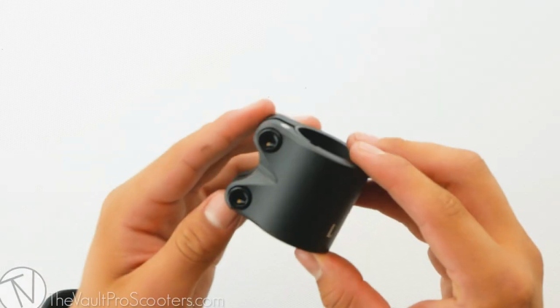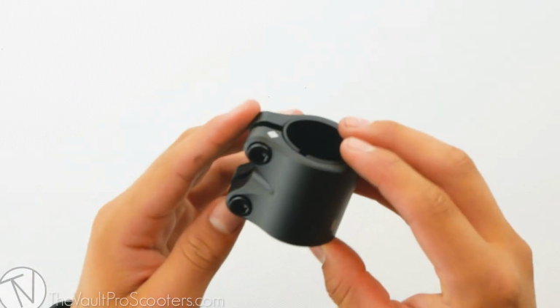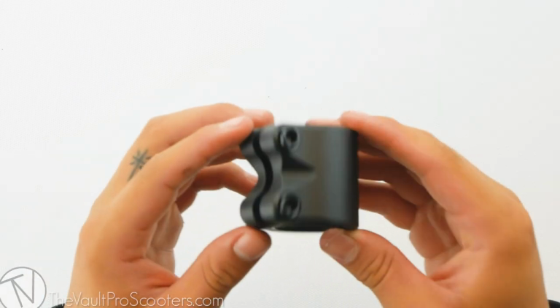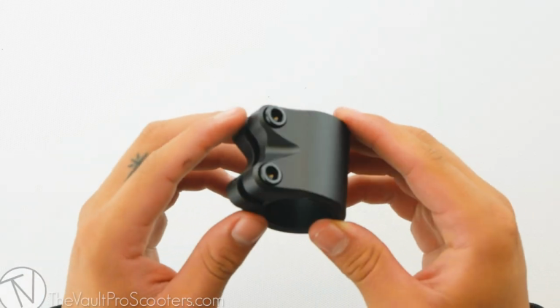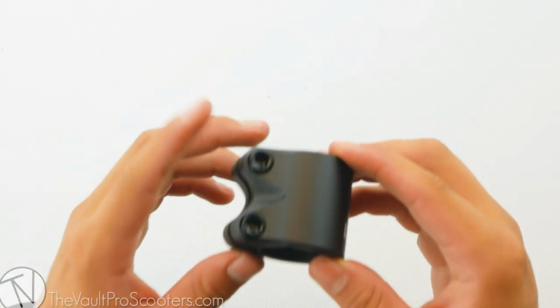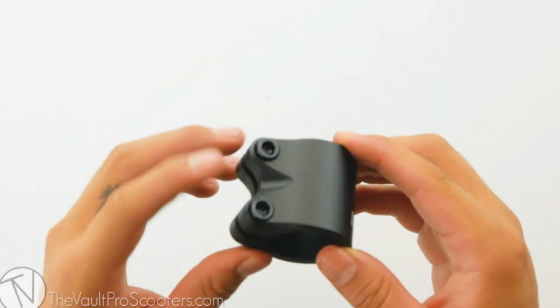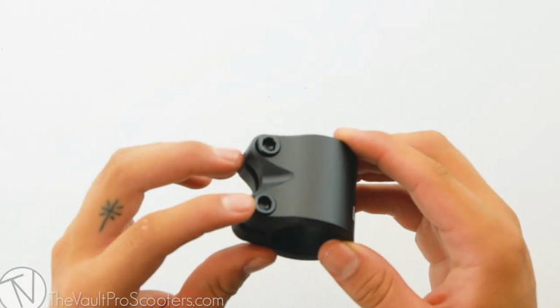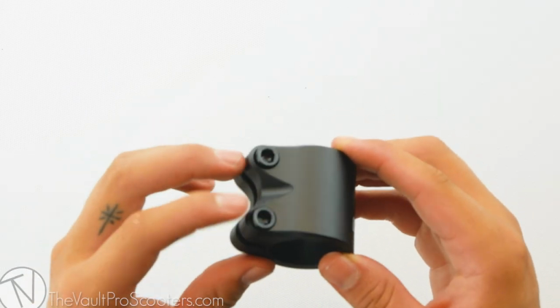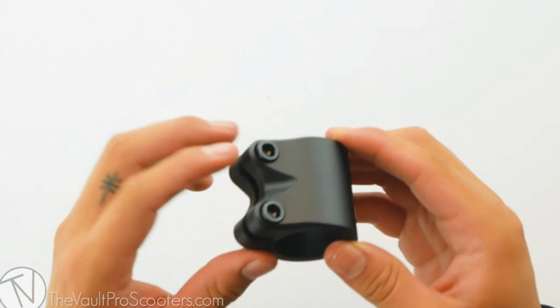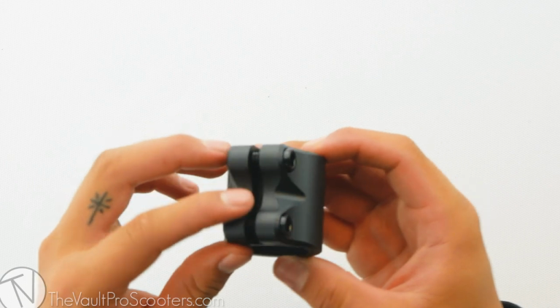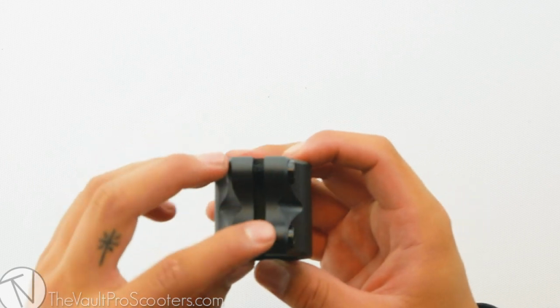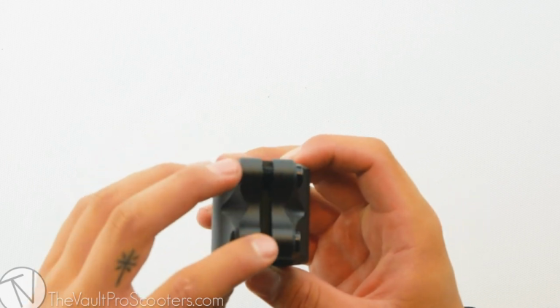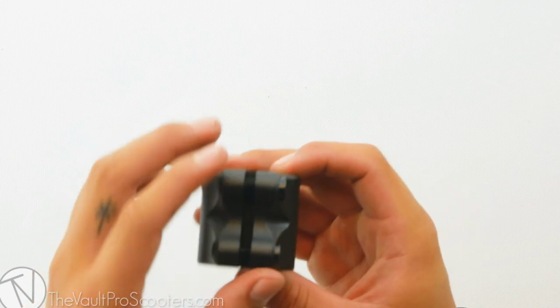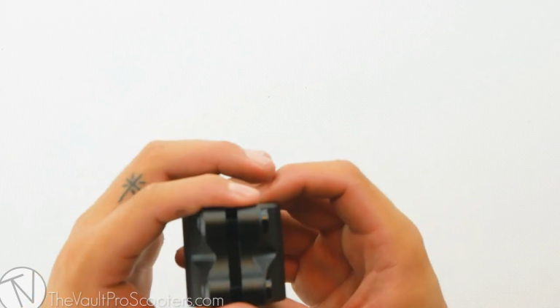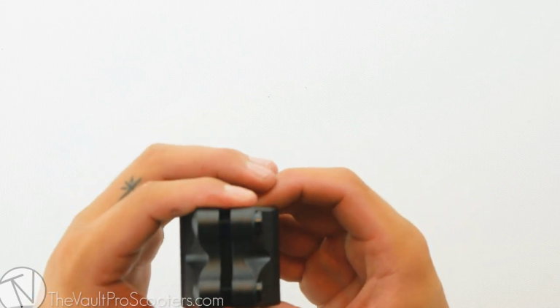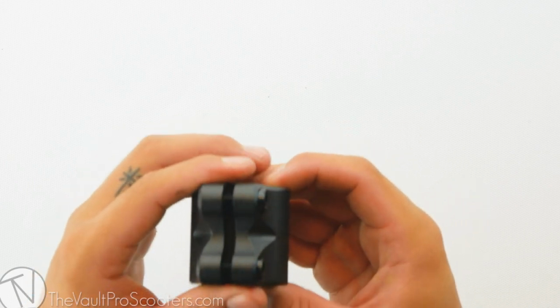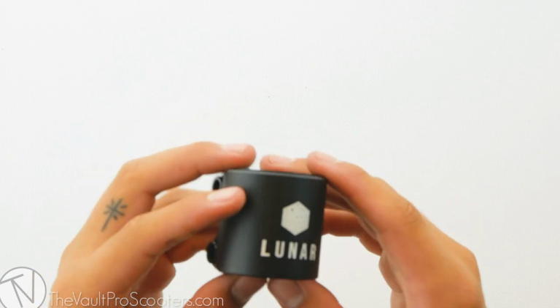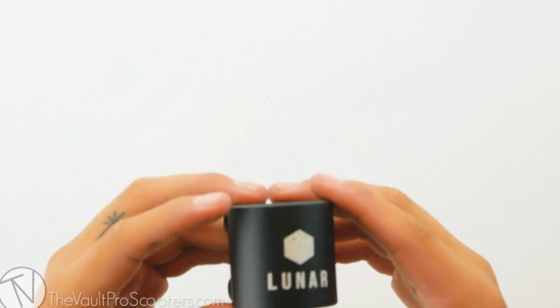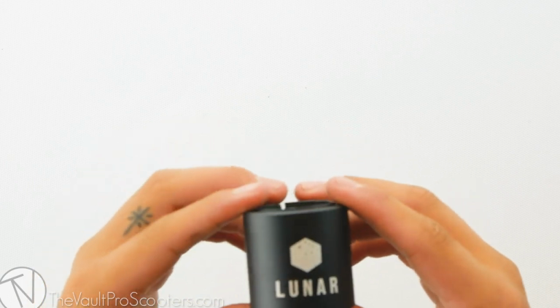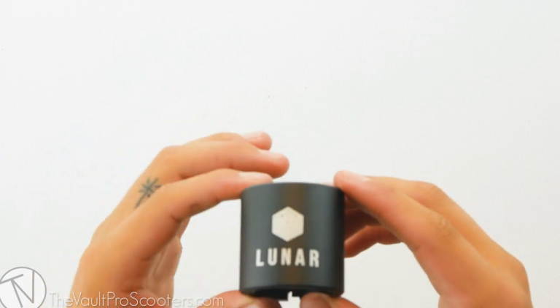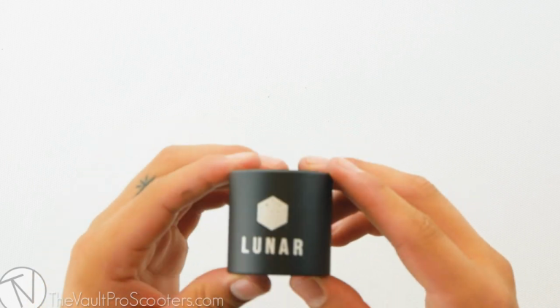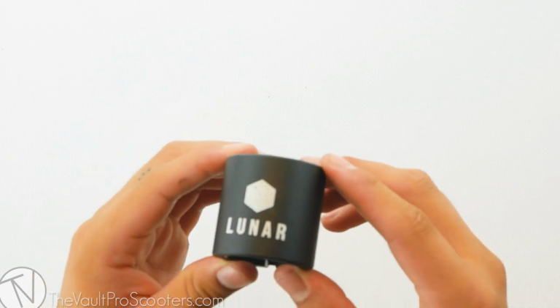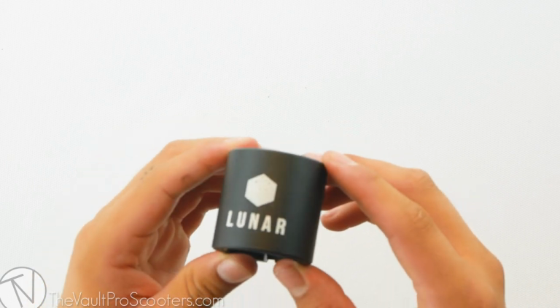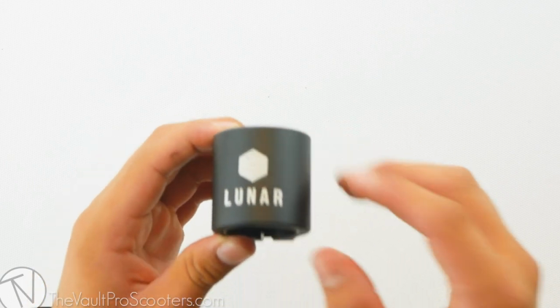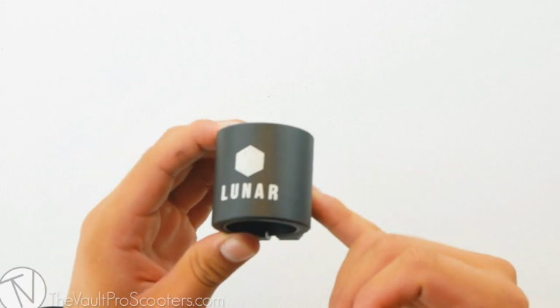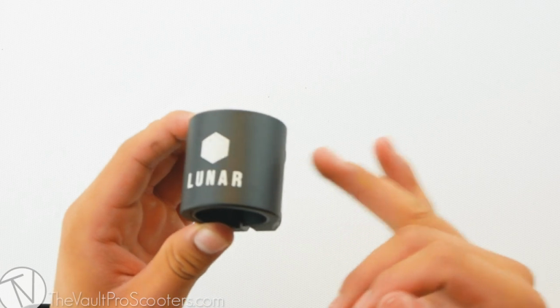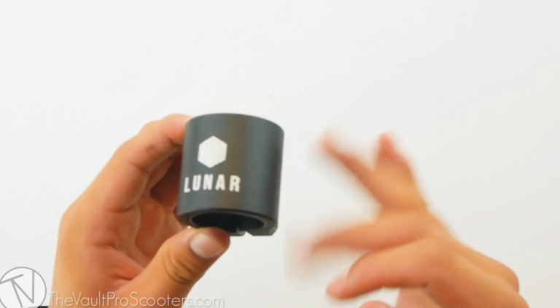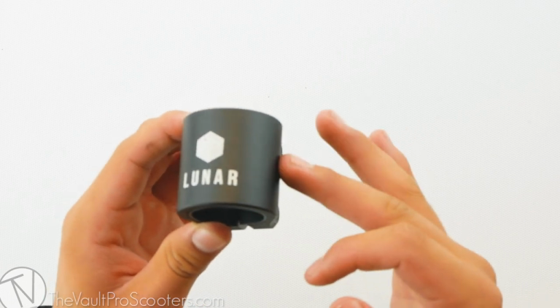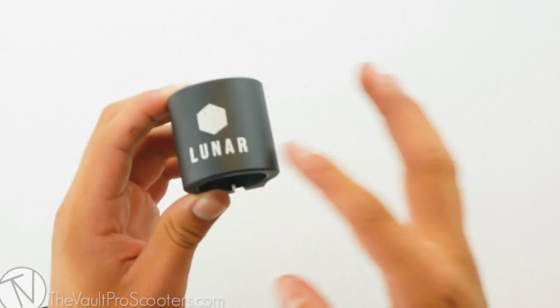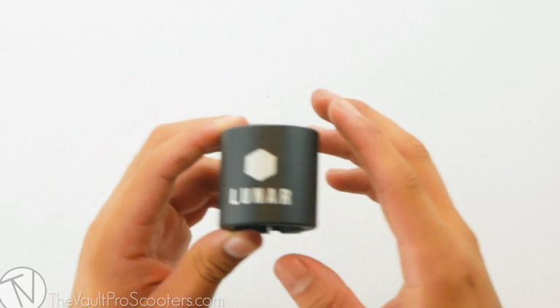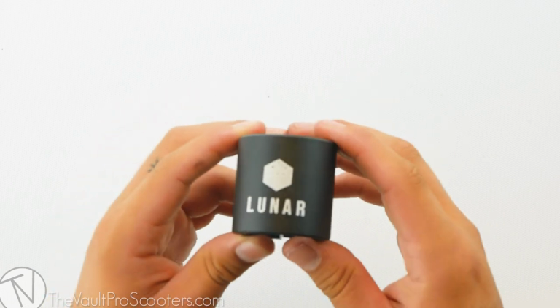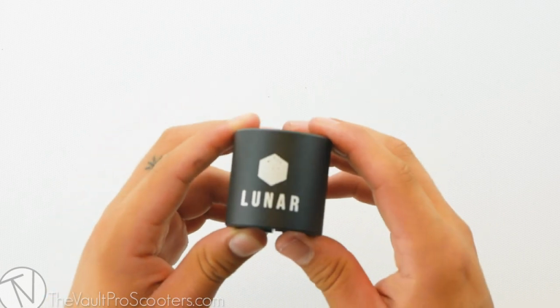Right out of the box comes a clamp with two six millimeter bolts. This is going to hold the clamp together really nice and solid. The Lunar Clamp does come in four different colors: blue, chrome, neo-chrome, and the black I'm showing you here.